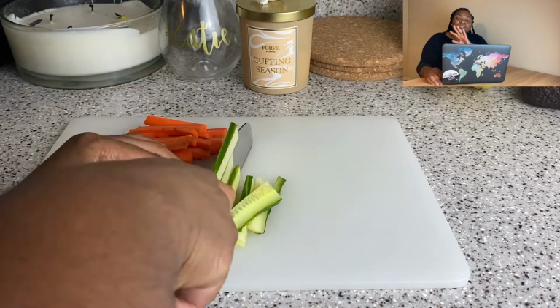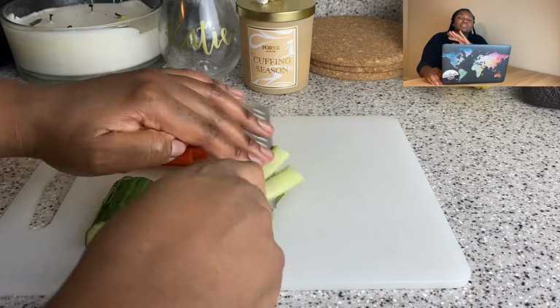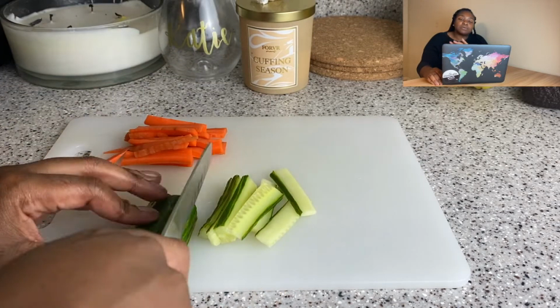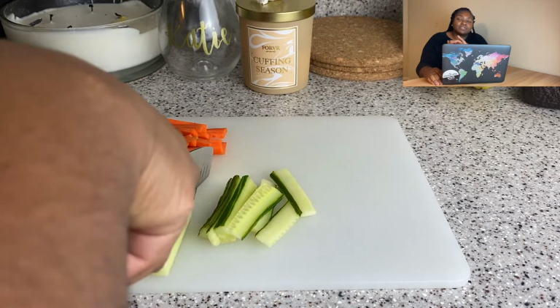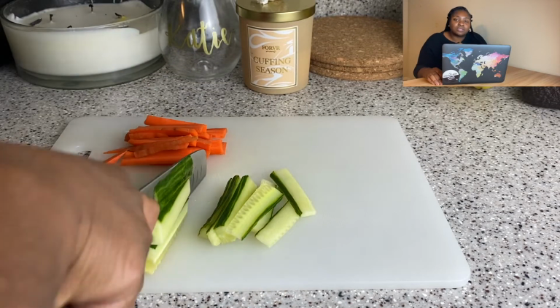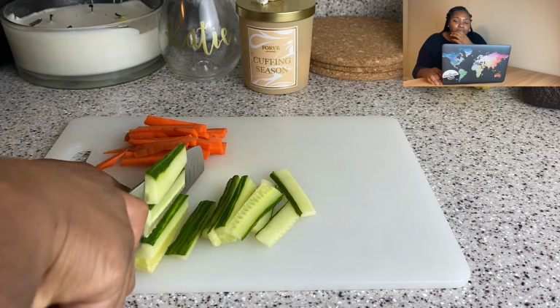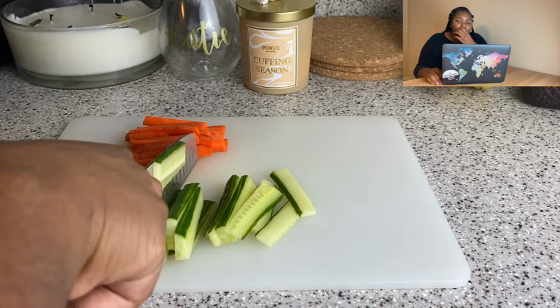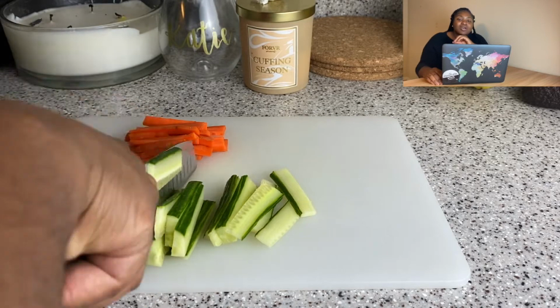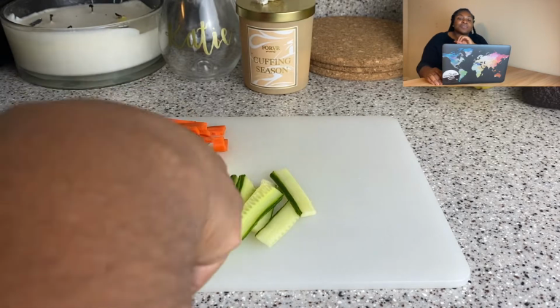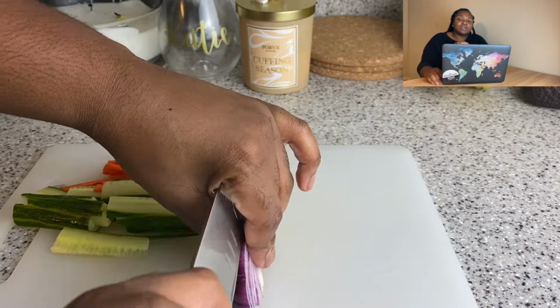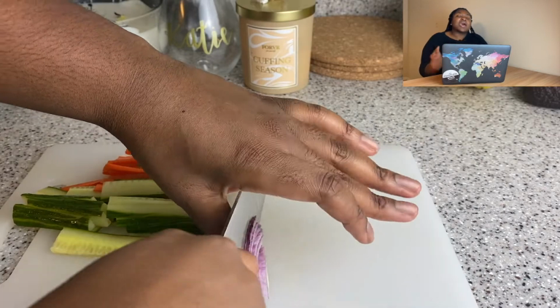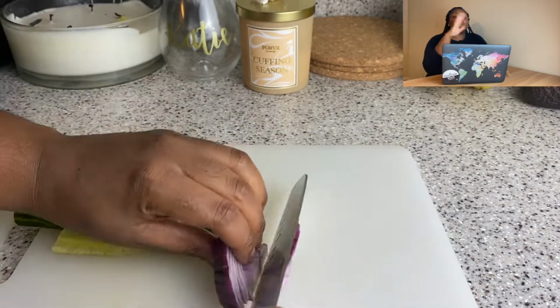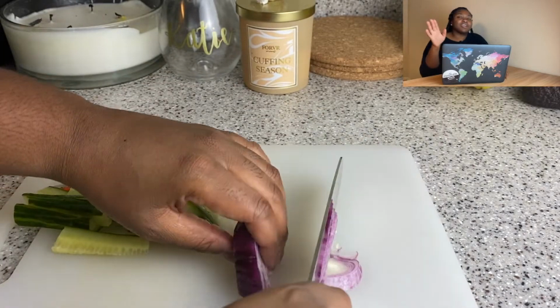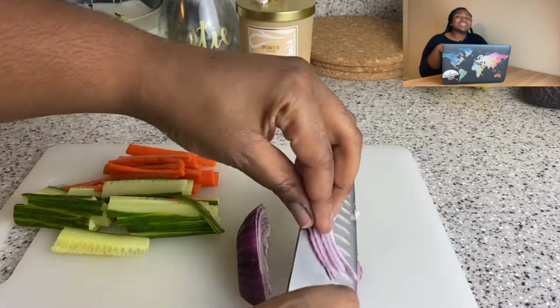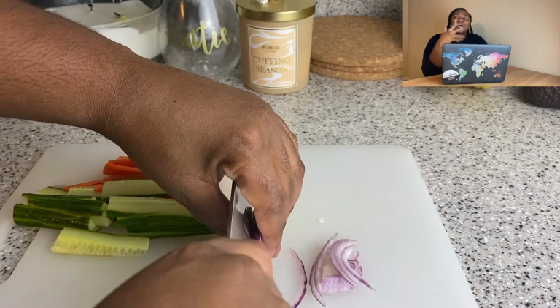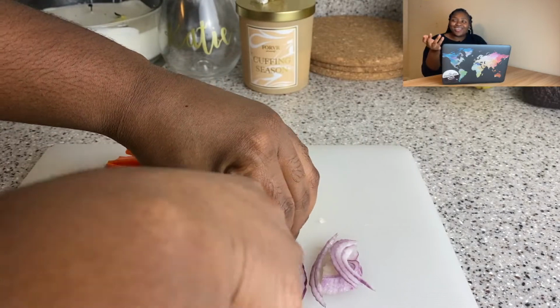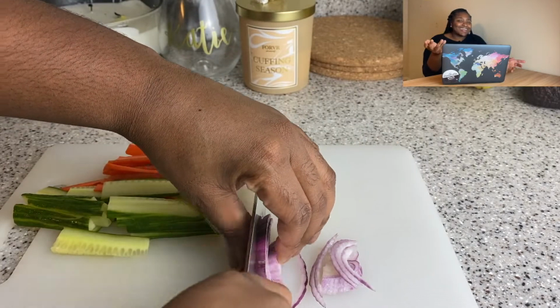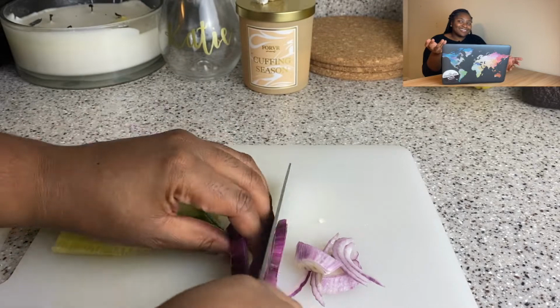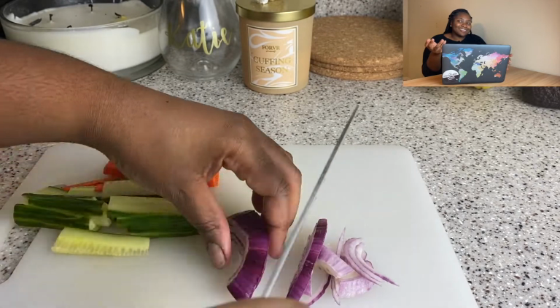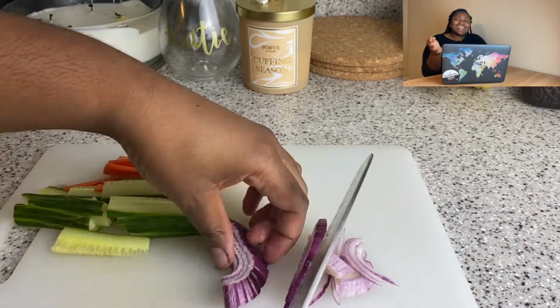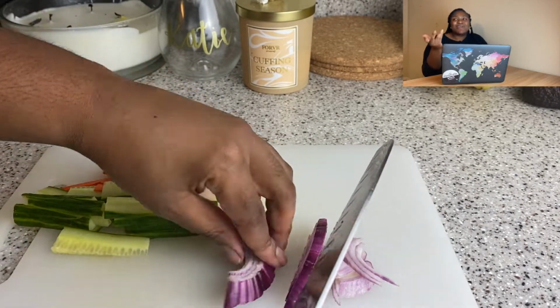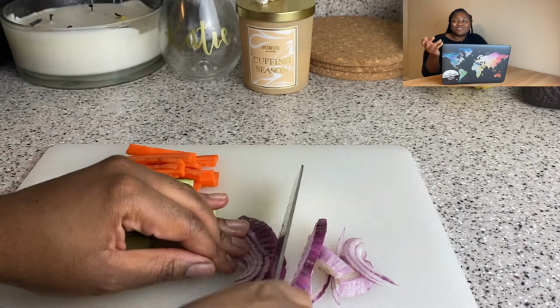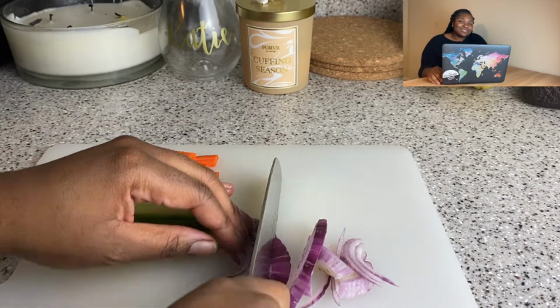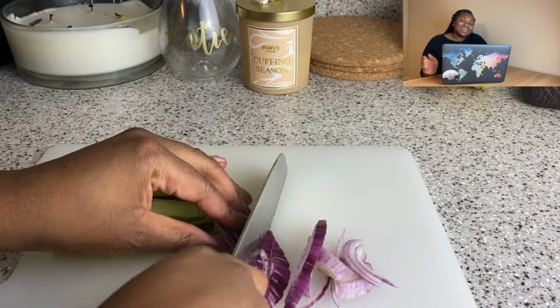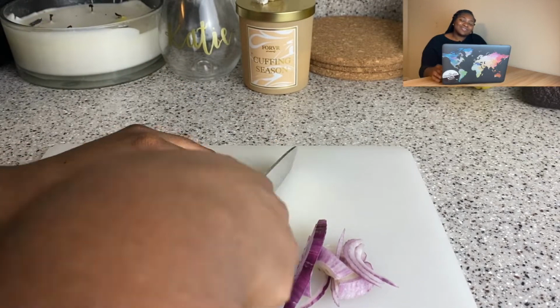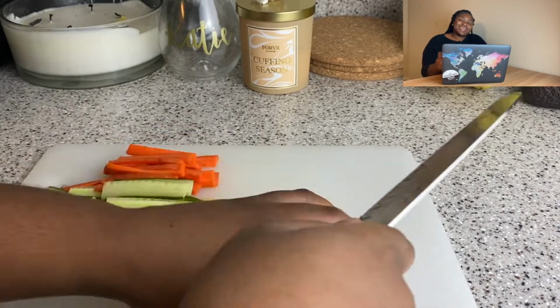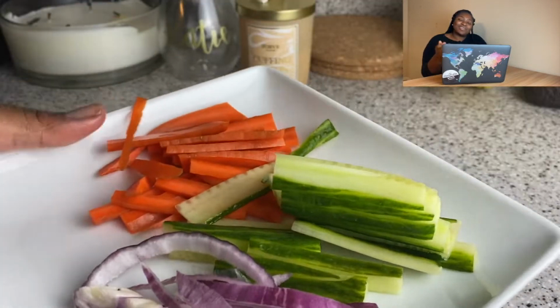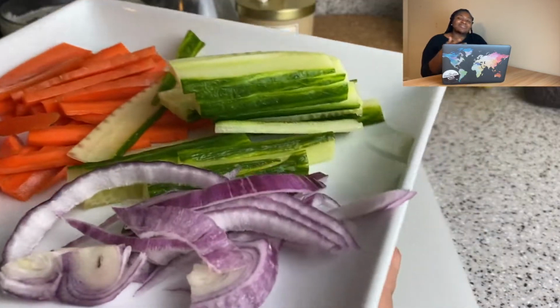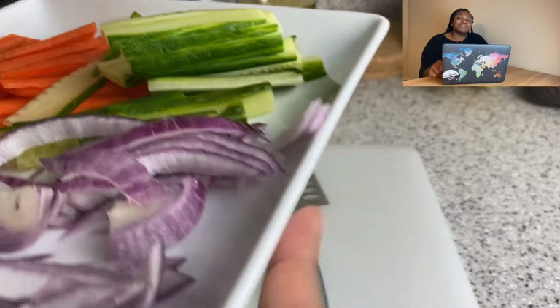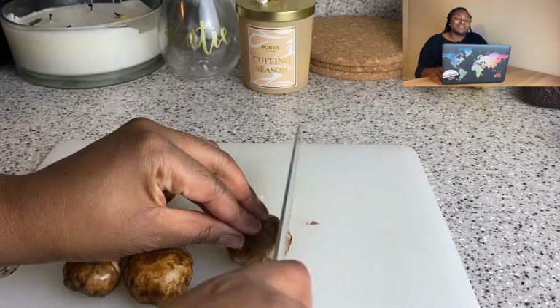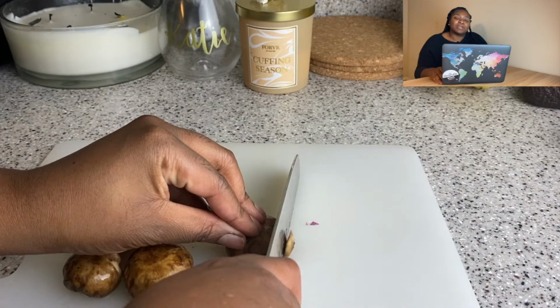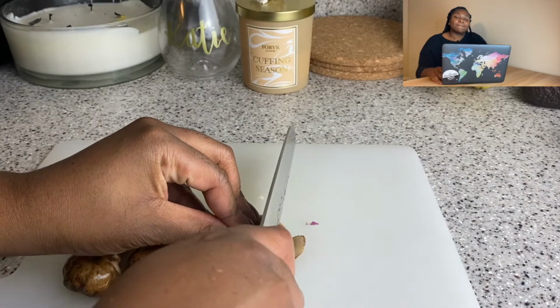I'm going to chop up your typical sushi ingredients. I got some carrot — I go back and forth about carrot because it's like, do I like it or not? Is it better raw or cooked? I don't know, but today I was feeling a carrot. I also just had it leftover — I'm going to keep it real.